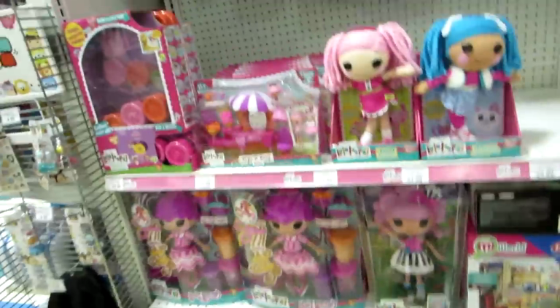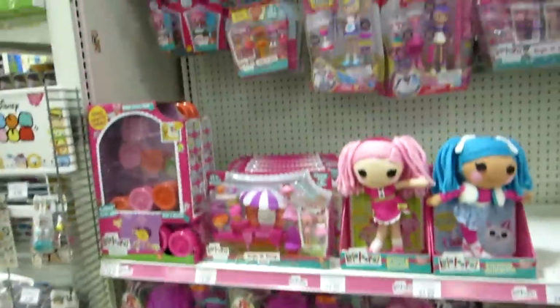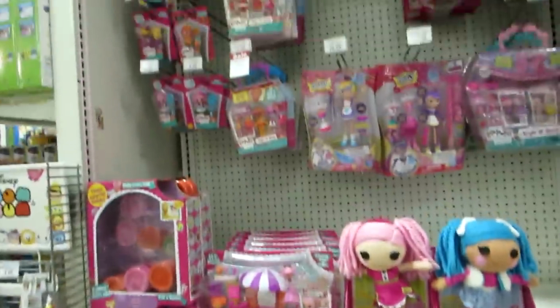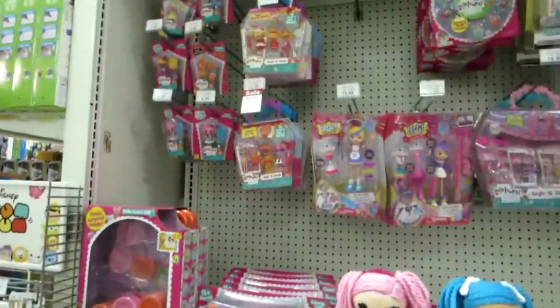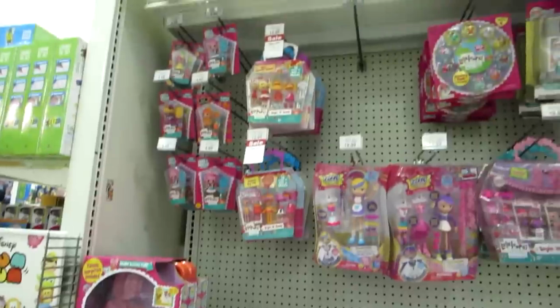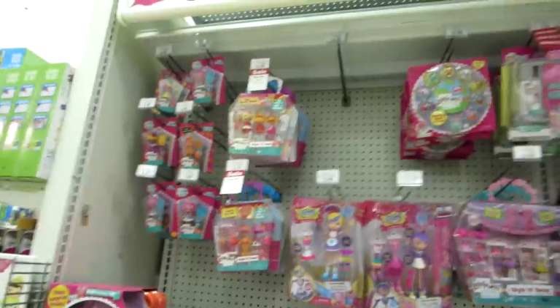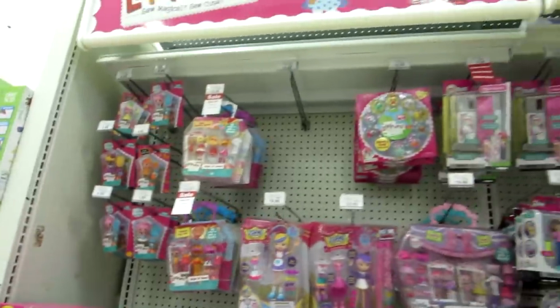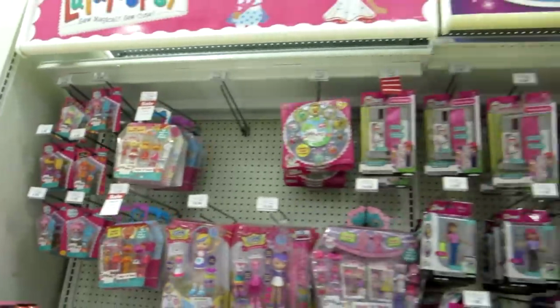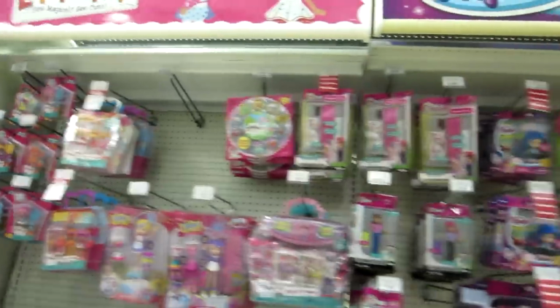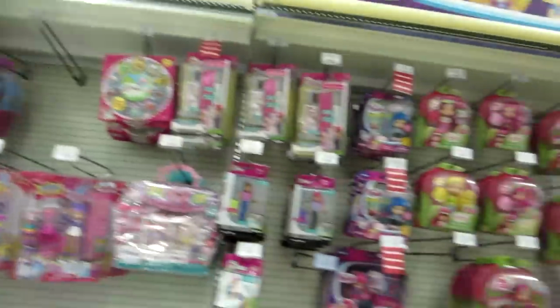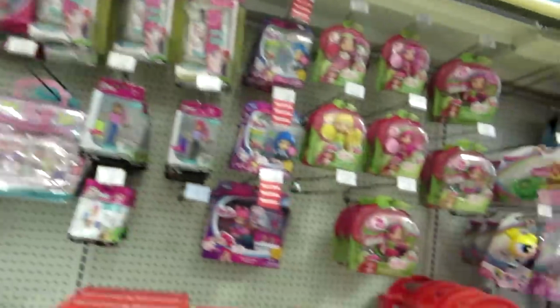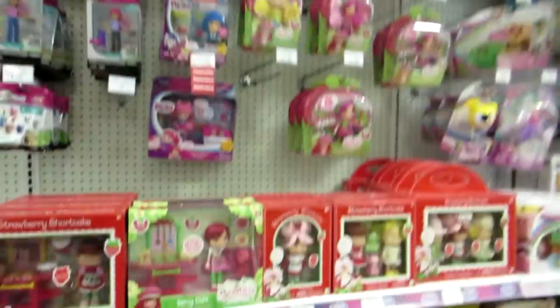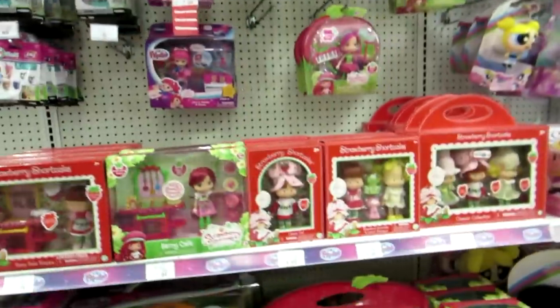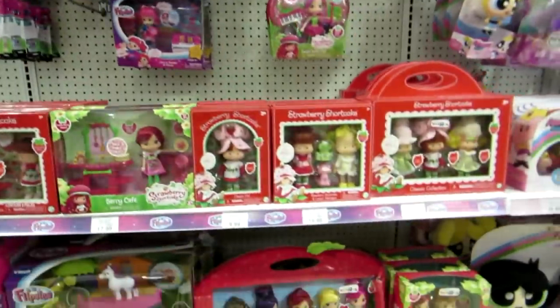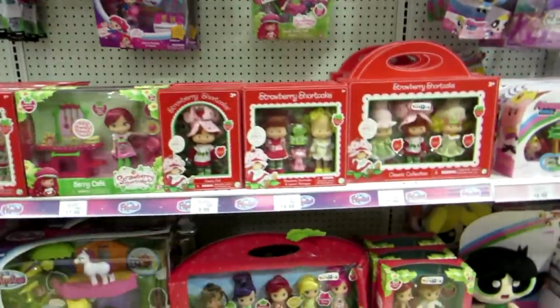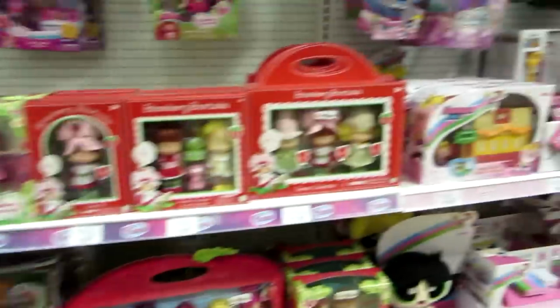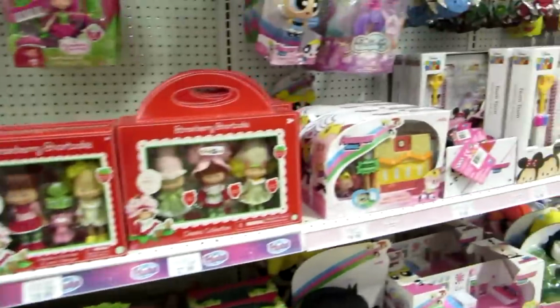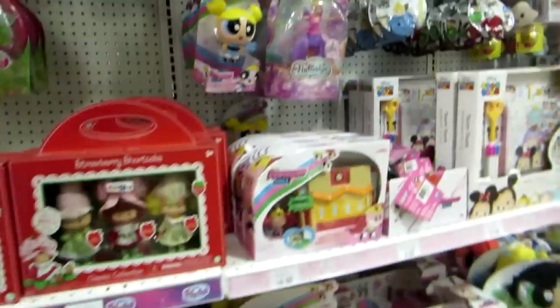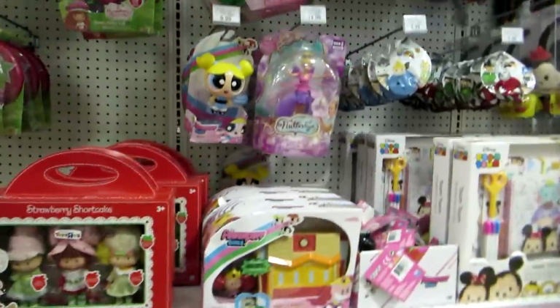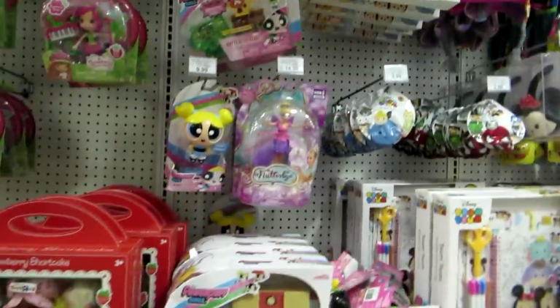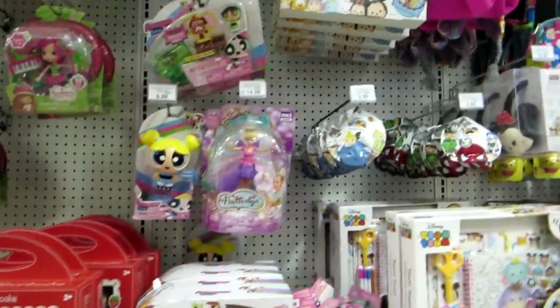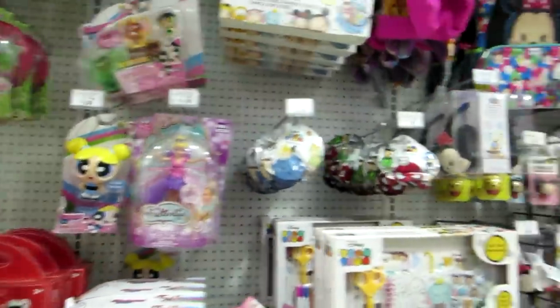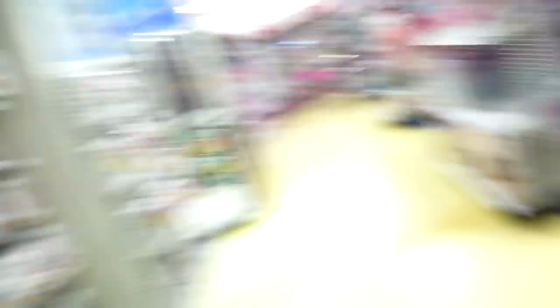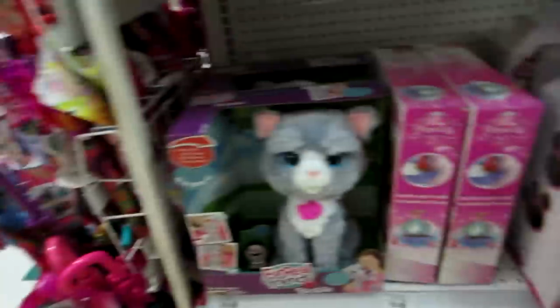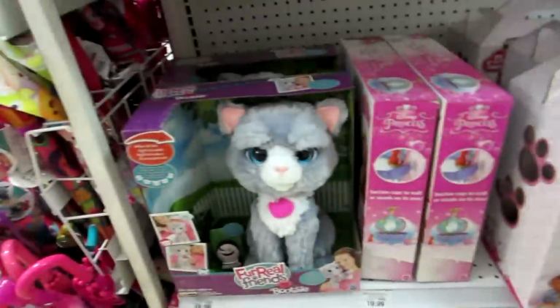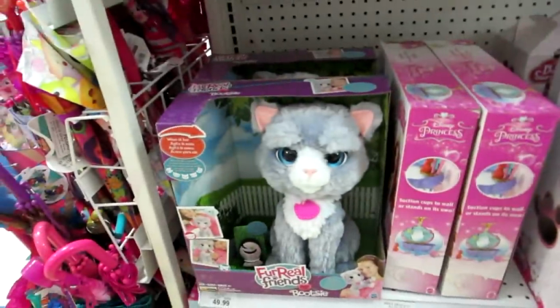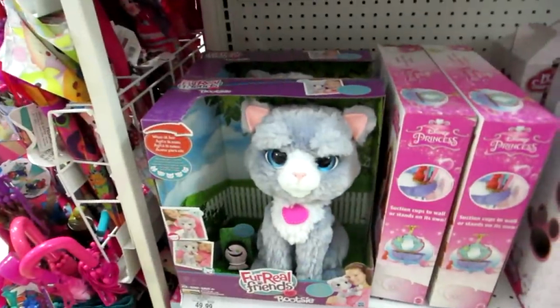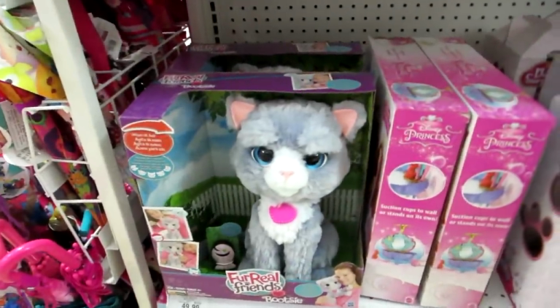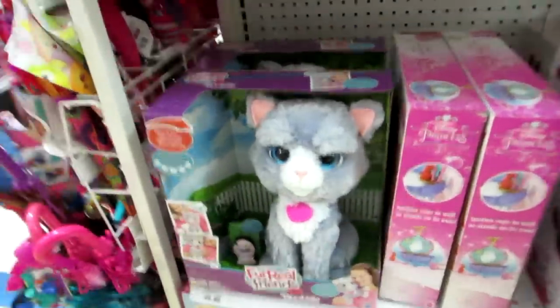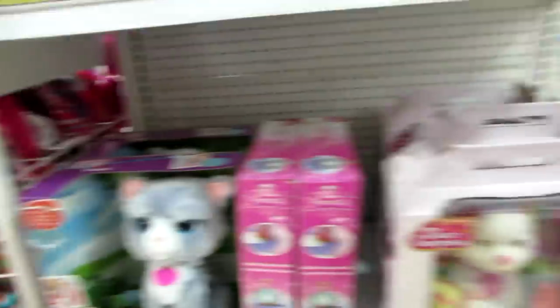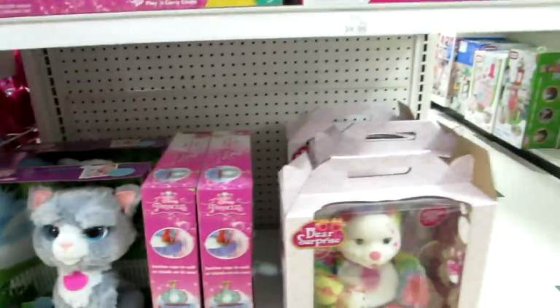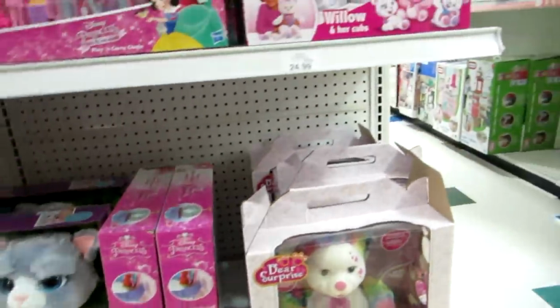Here's the La La Loopsies and the Betty Spaghetti and Strawberry Shortcake and Powerpuff Girls and a kitty. Here's the Bear Surprise.